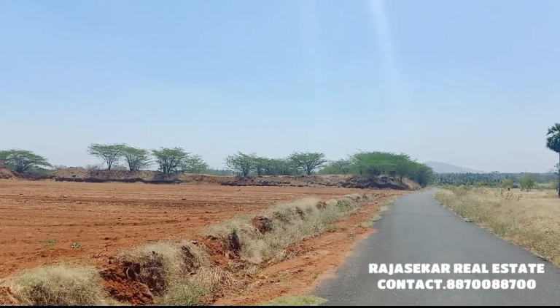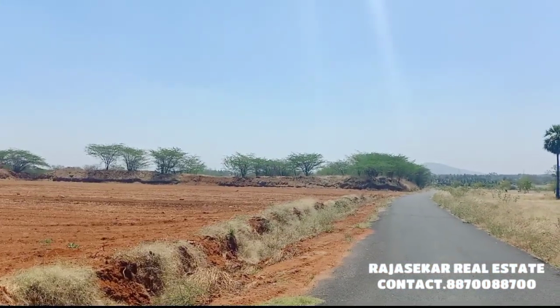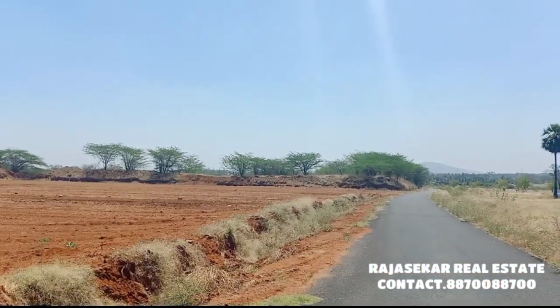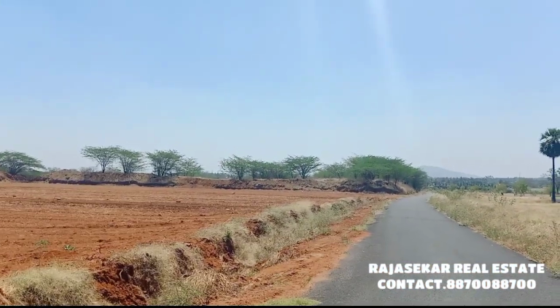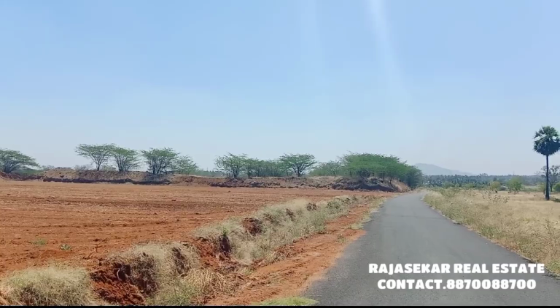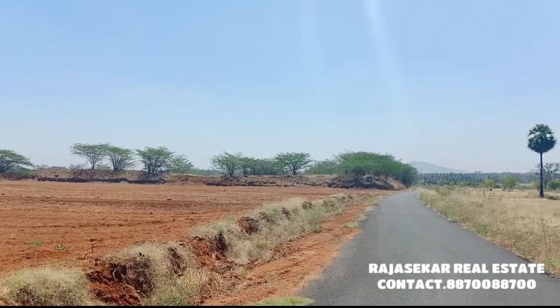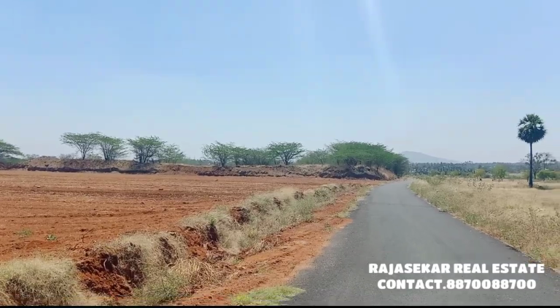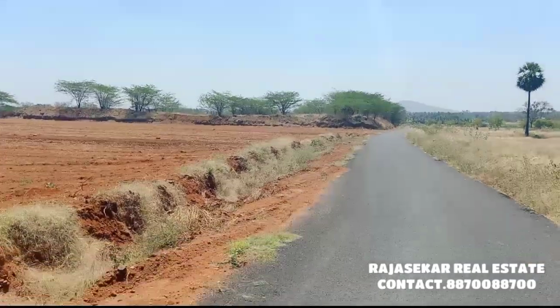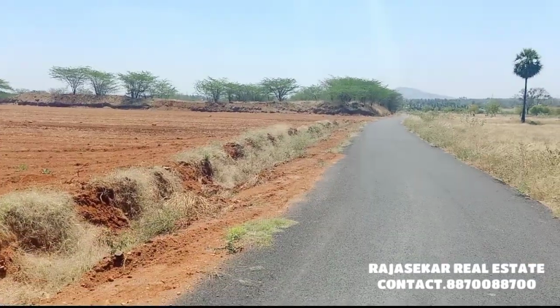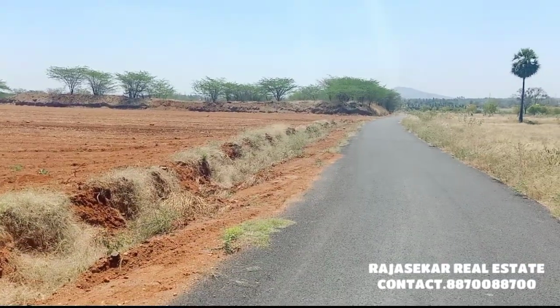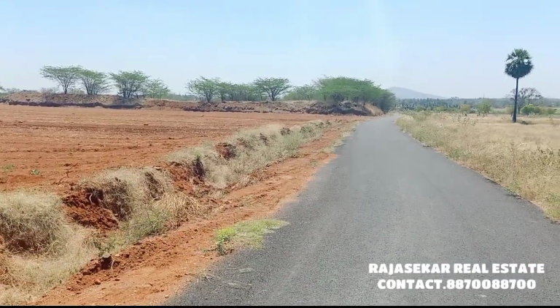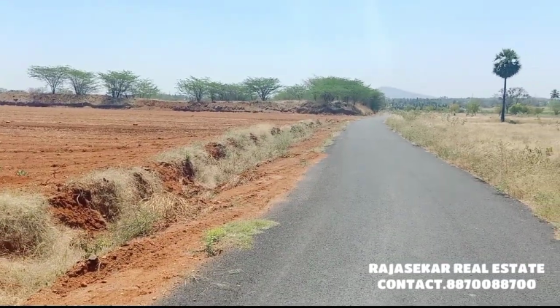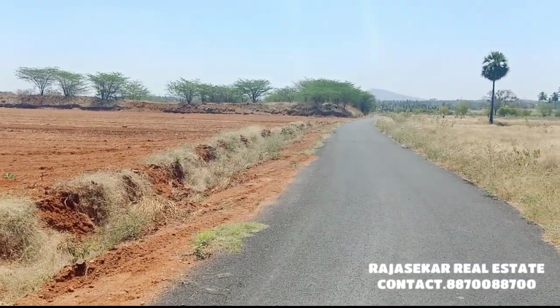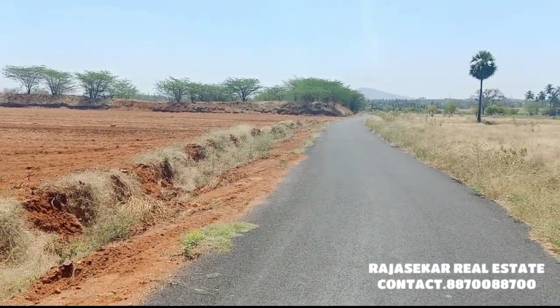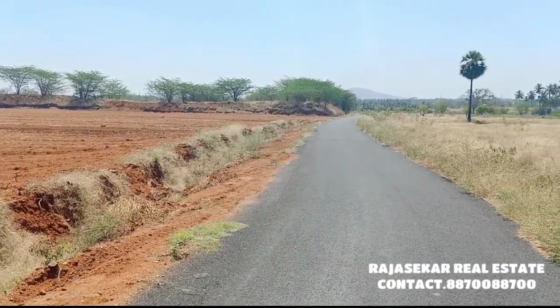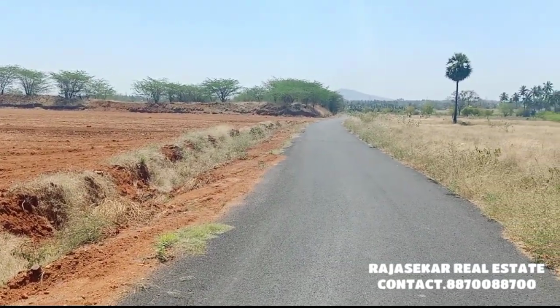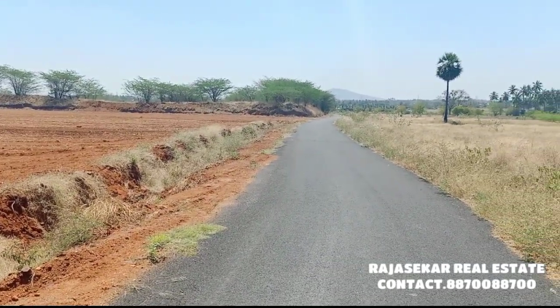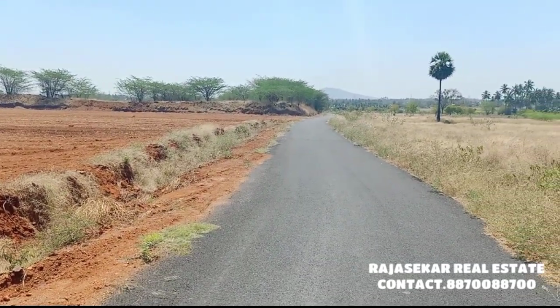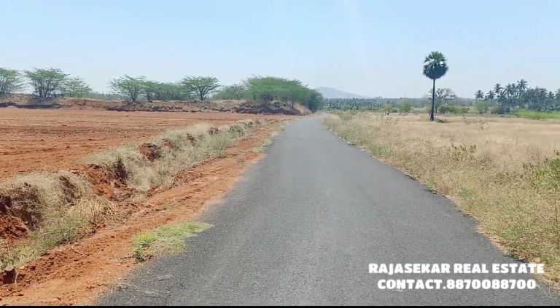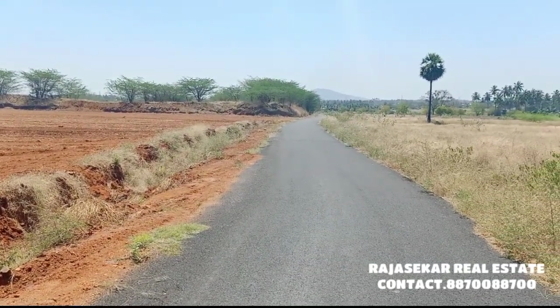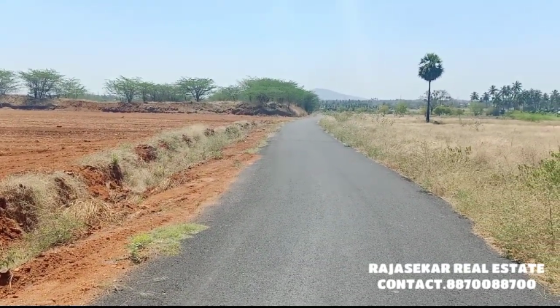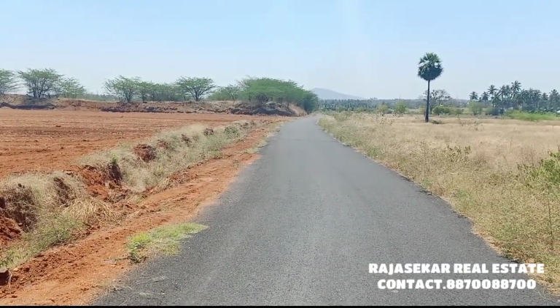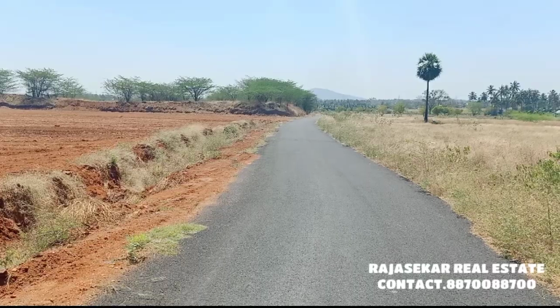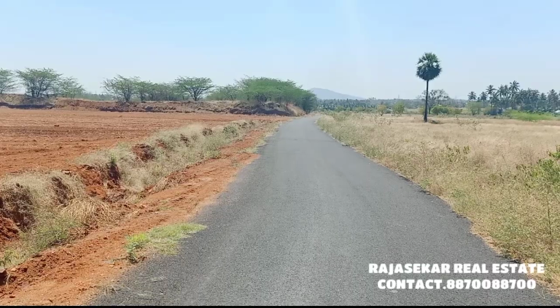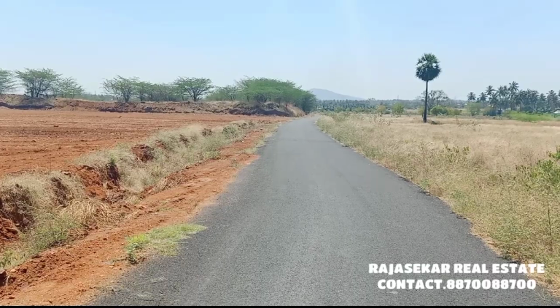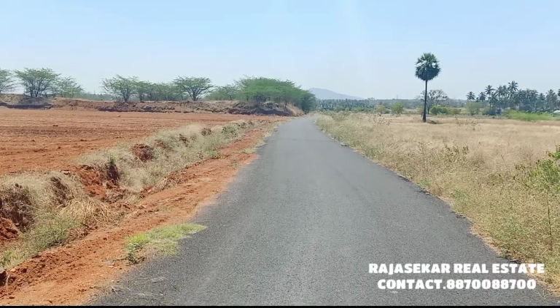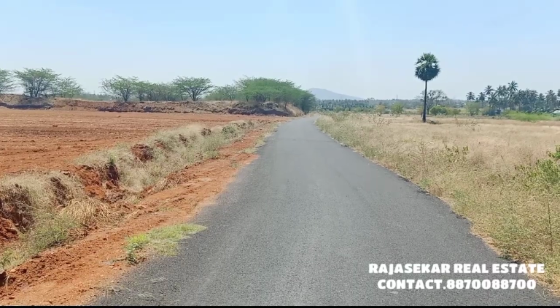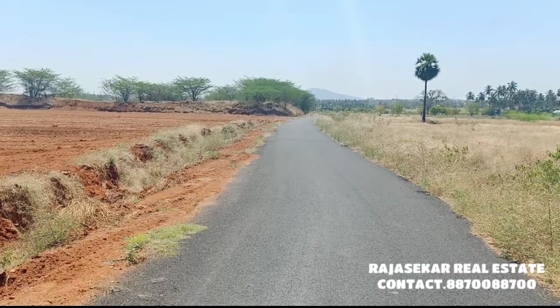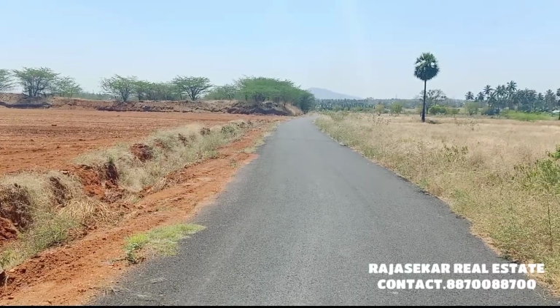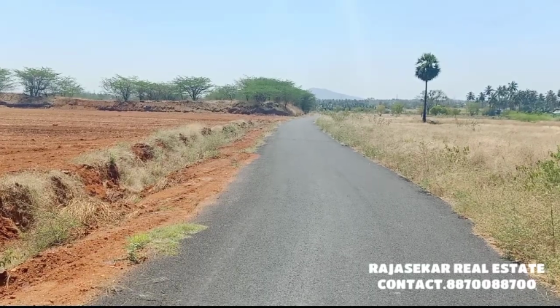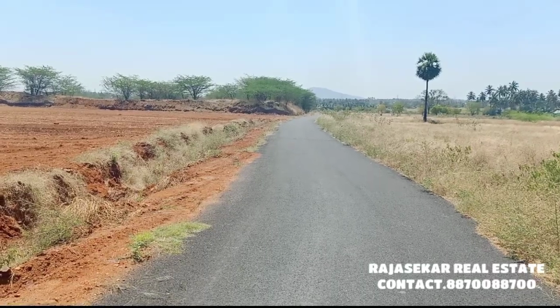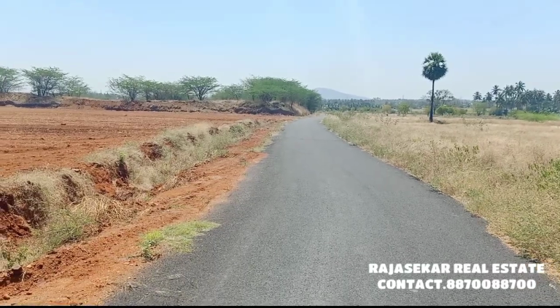This is the top road face. If you look at the west side, there is a 20-foot grade road. The south side has a 100-foot grade road. Approximately.